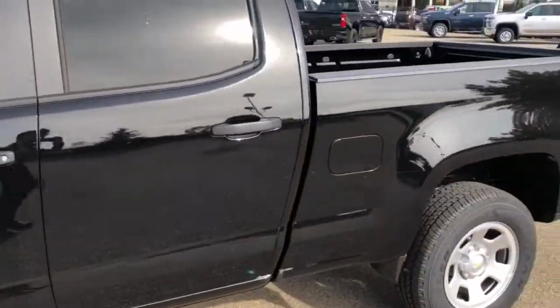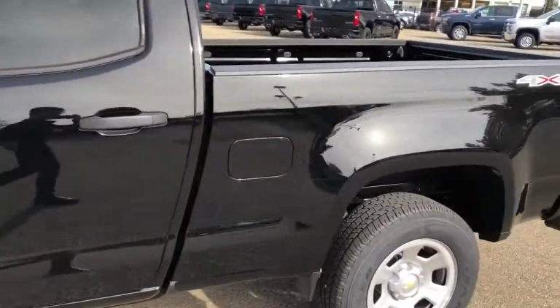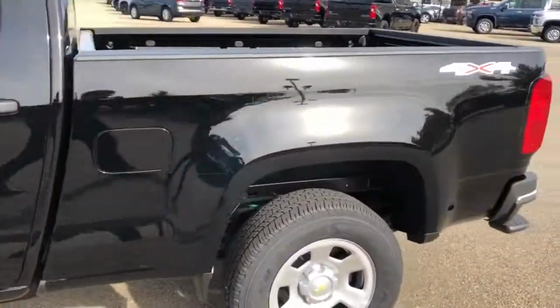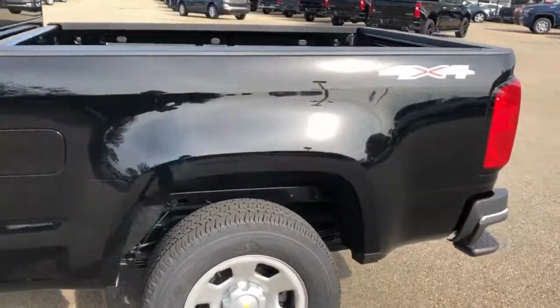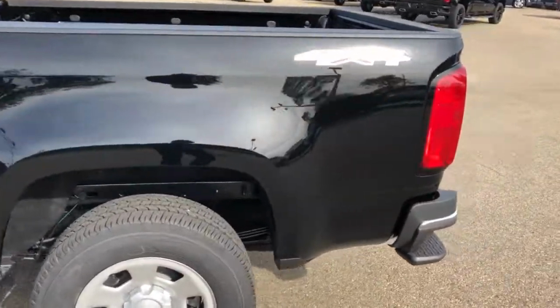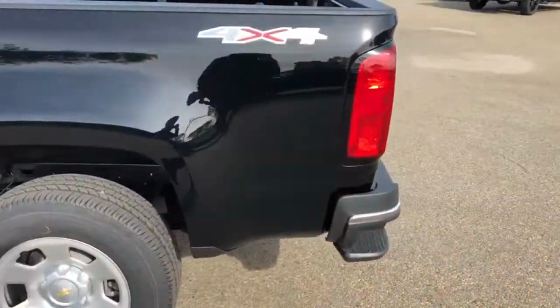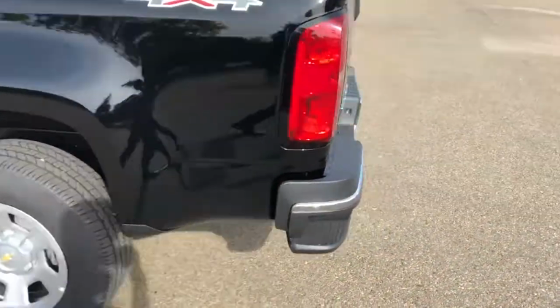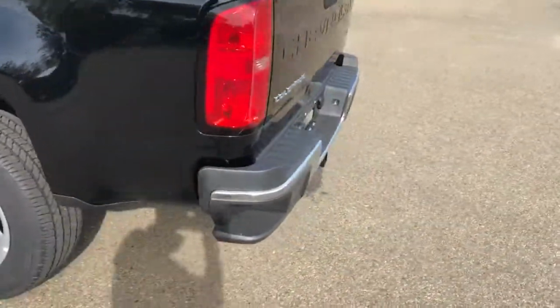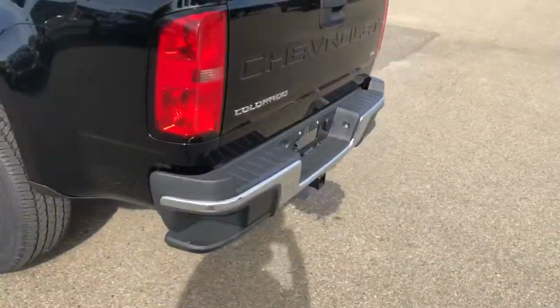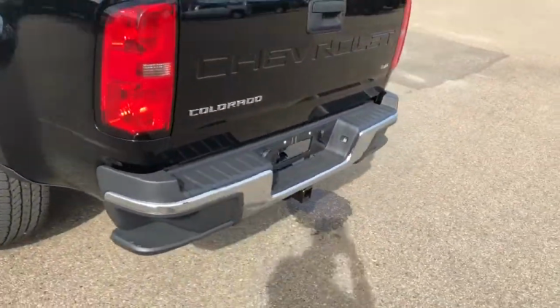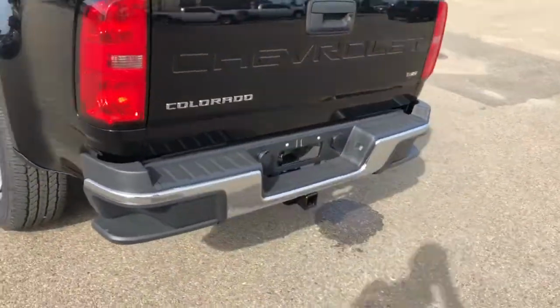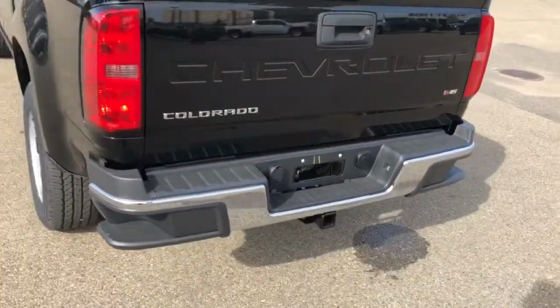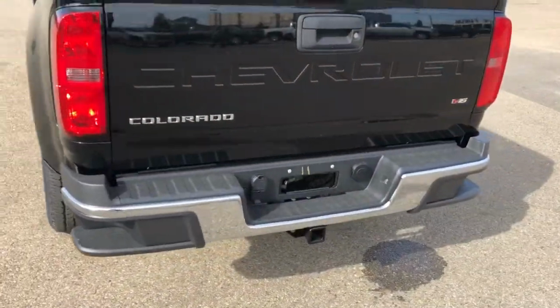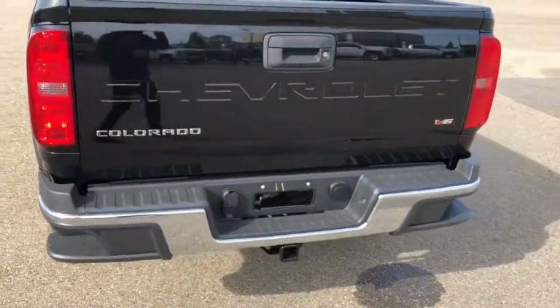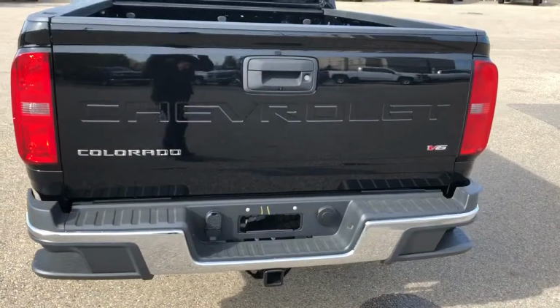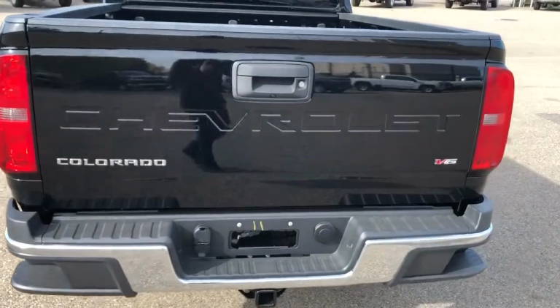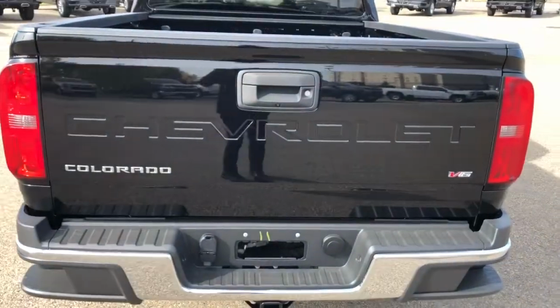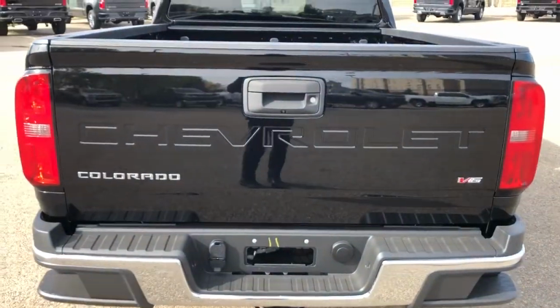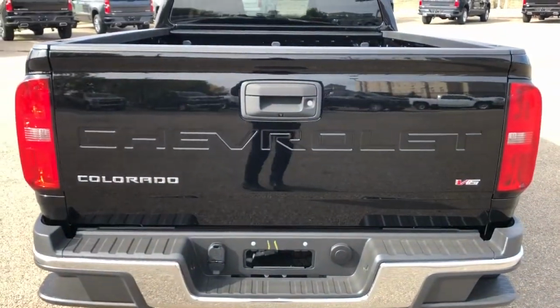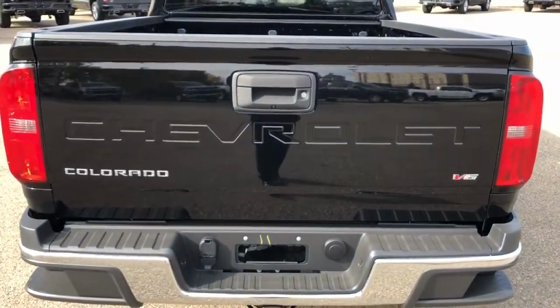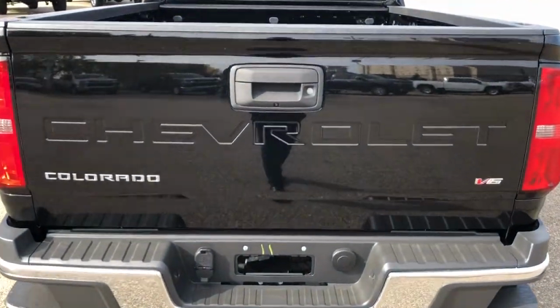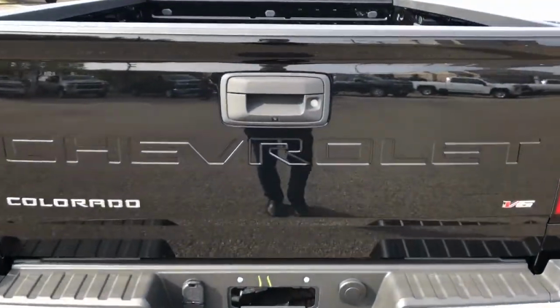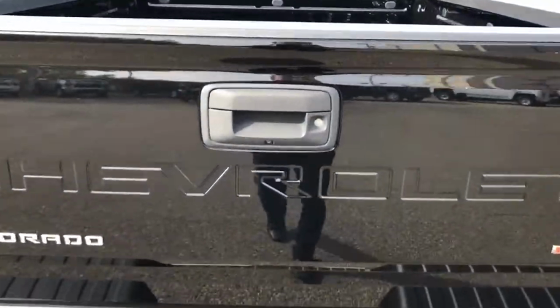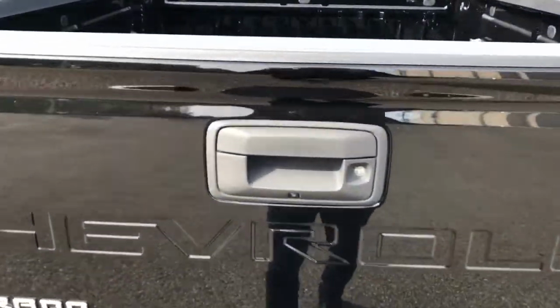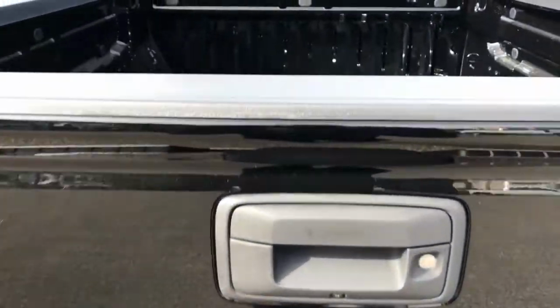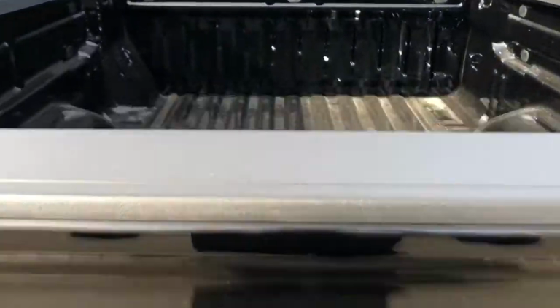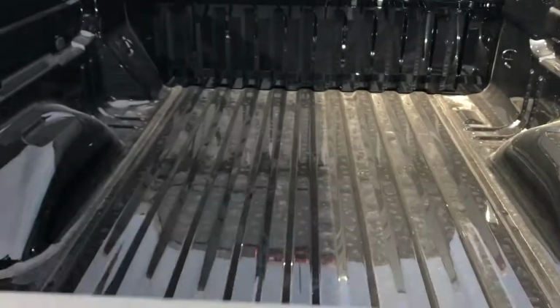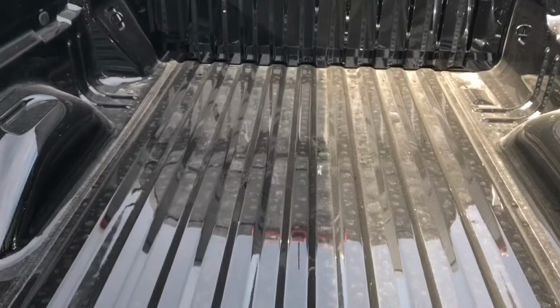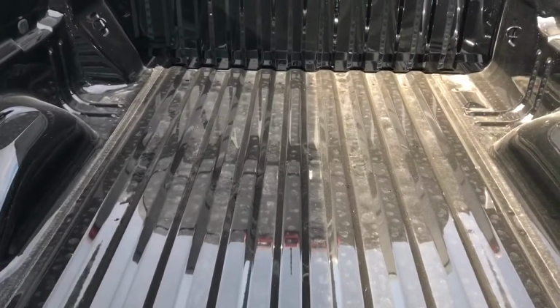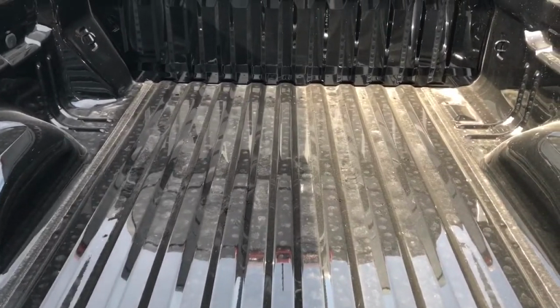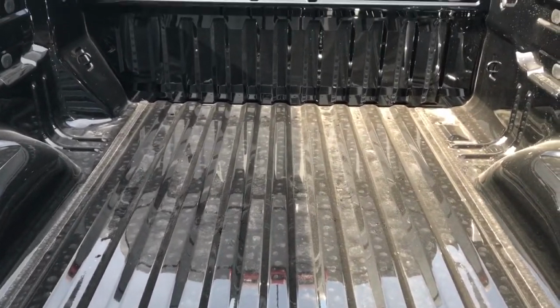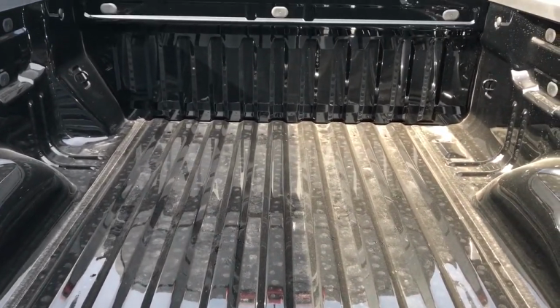Around in the back of the vehicle we have our 4x4 badging as well as a chrome rear bumper with bumper steps. Chevrolet is recessed subtly into the tailgate. V6 badging for our 3.6 liter V6 engine that powers this vehicle, and a full paint match truck bed.